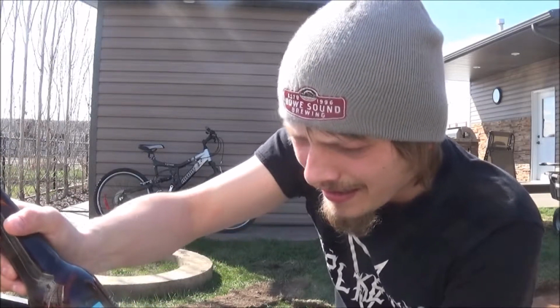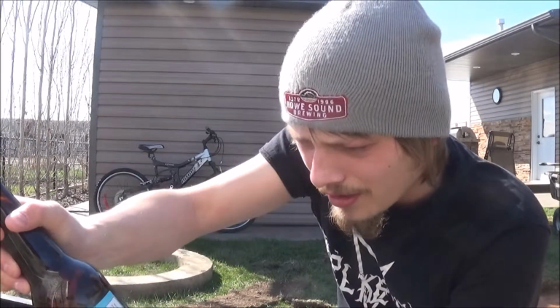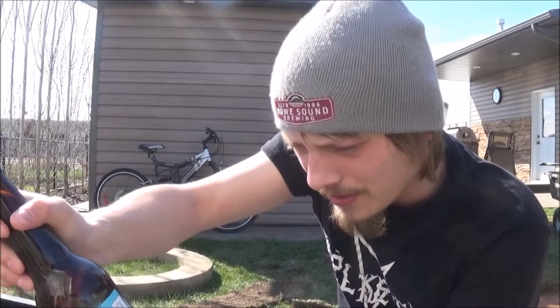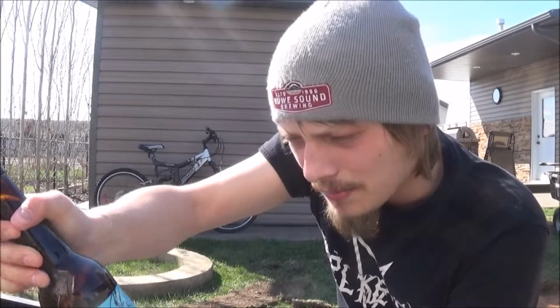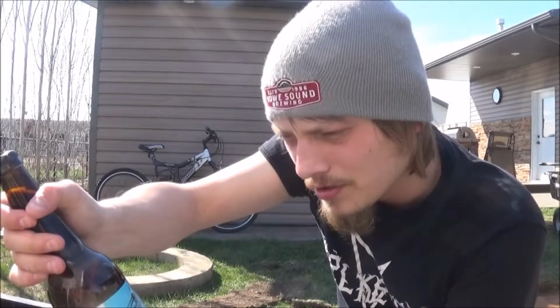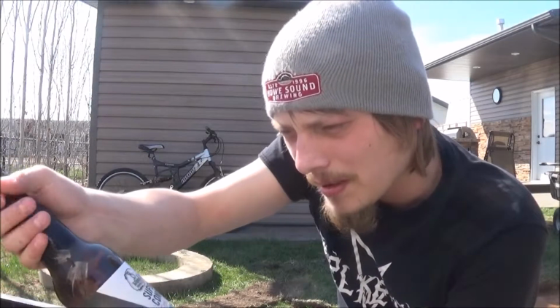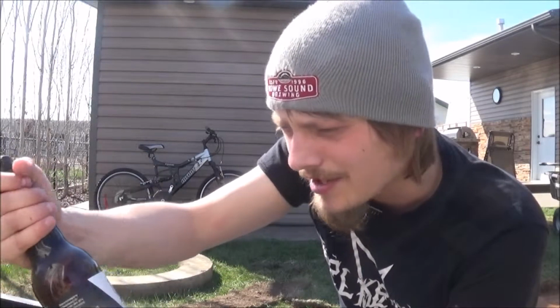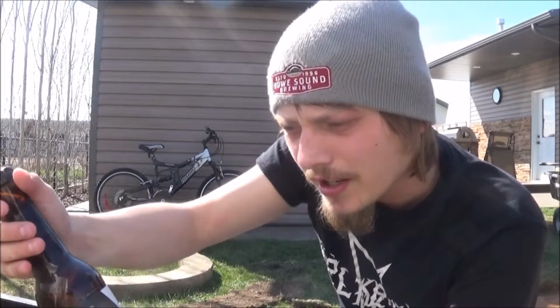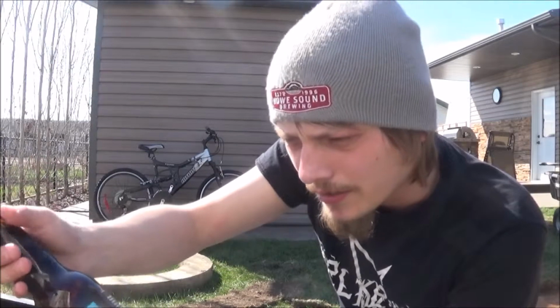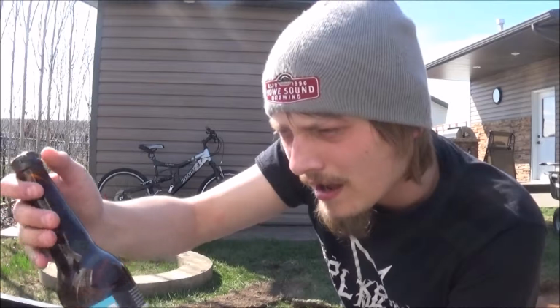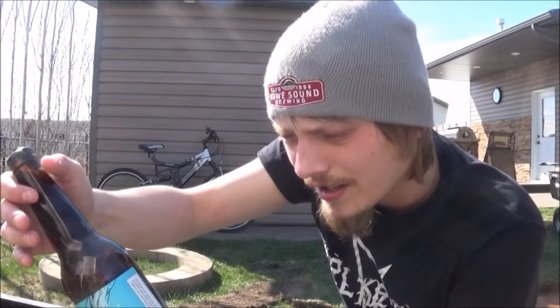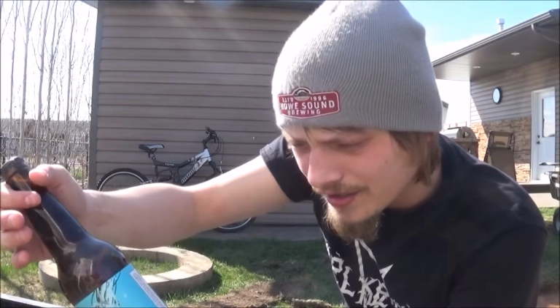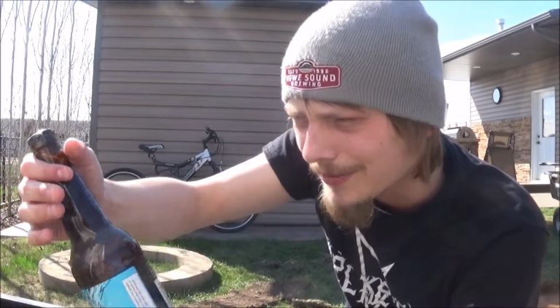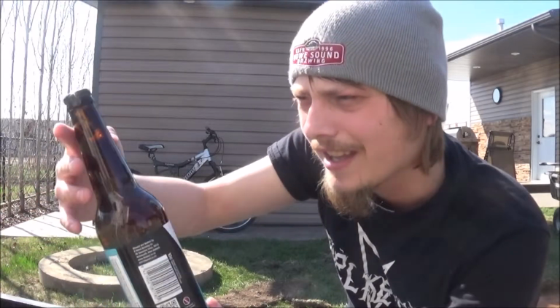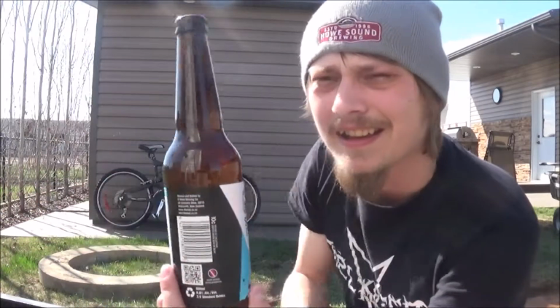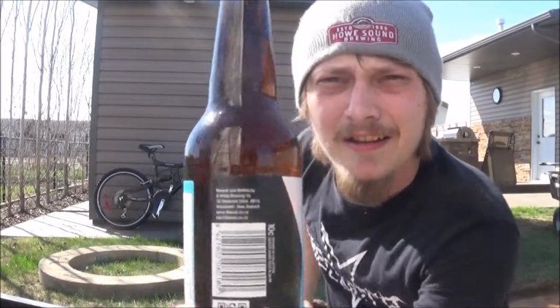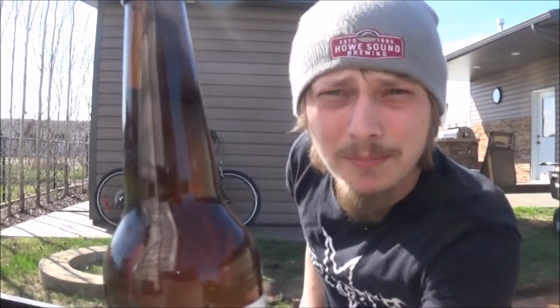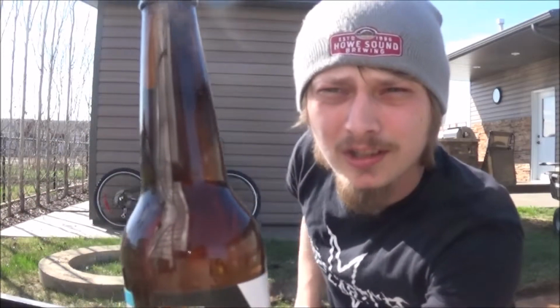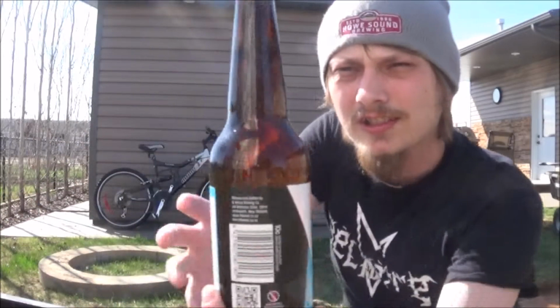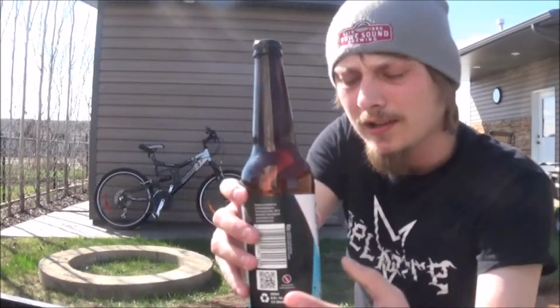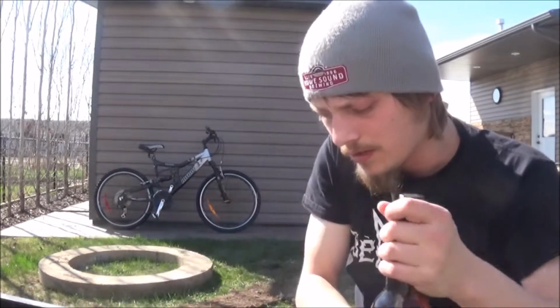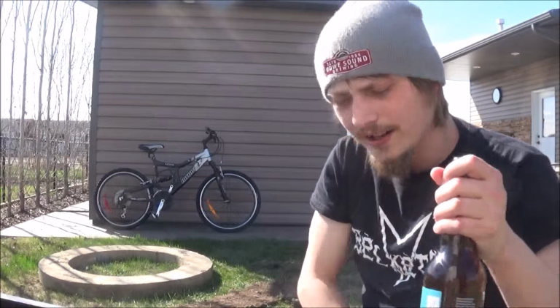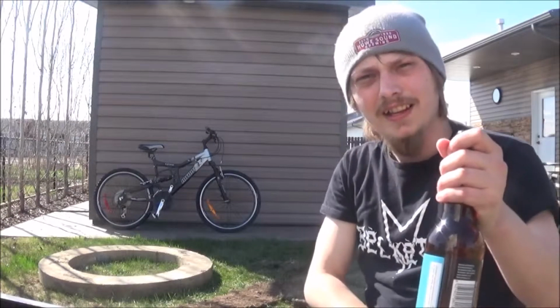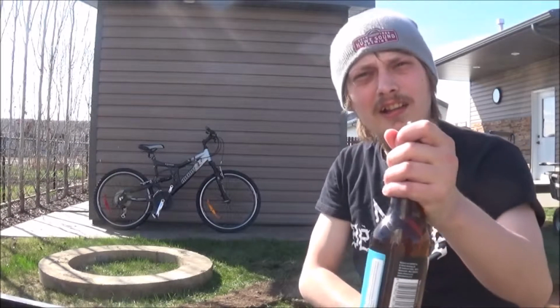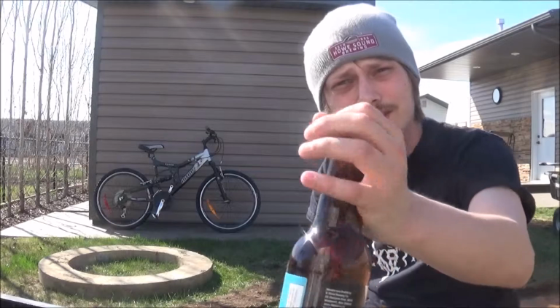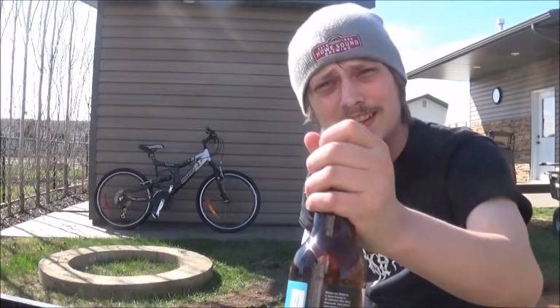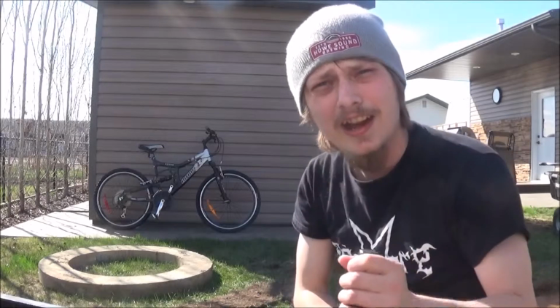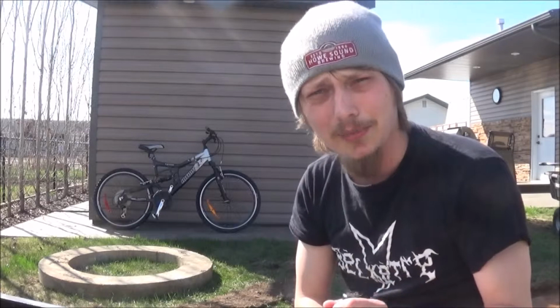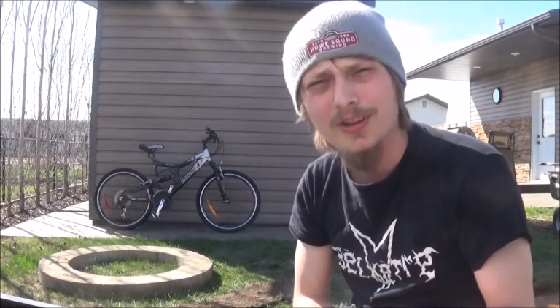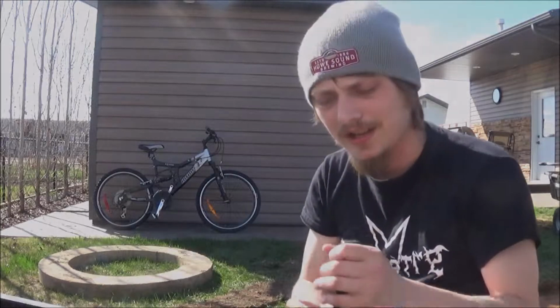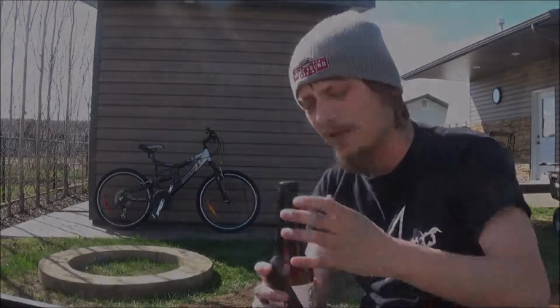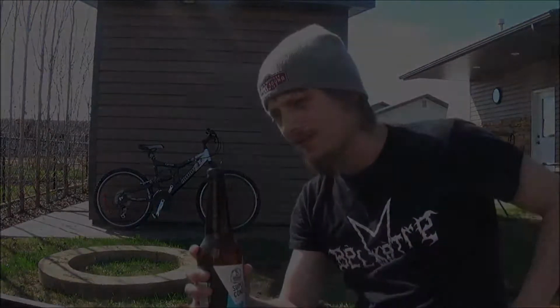Don't know how many IBUs but I'm guessing right around a hundred, something like that. From the bottle it looks like it'll be quite a light color, so let's get it cracked, poured and see how it is.